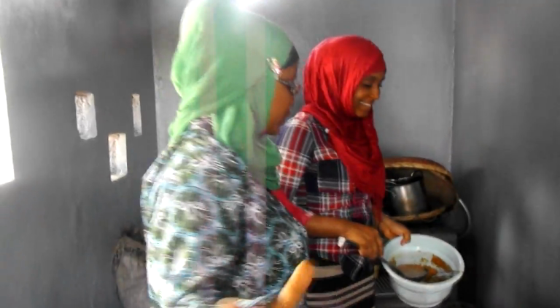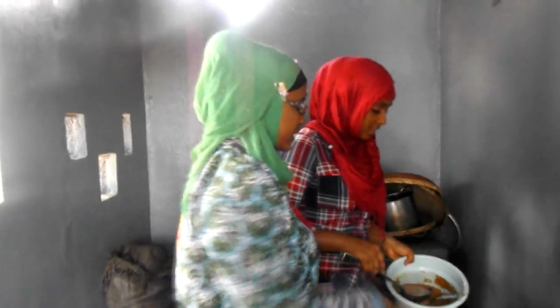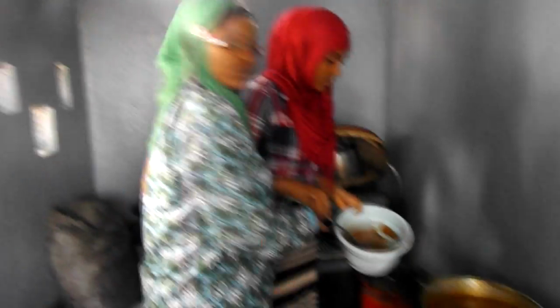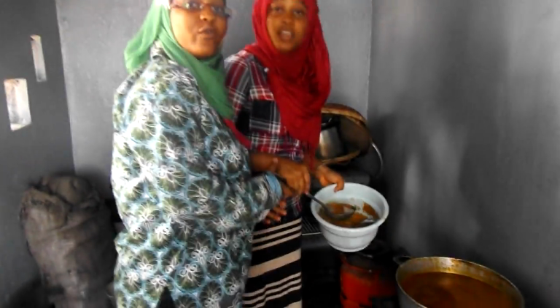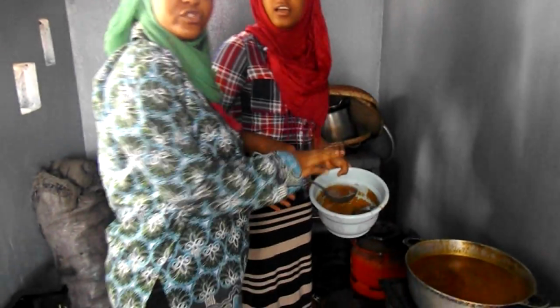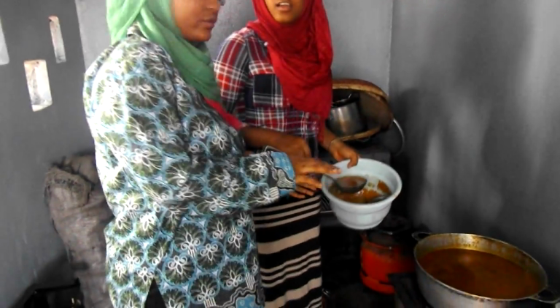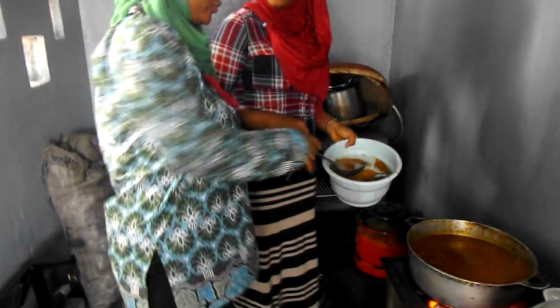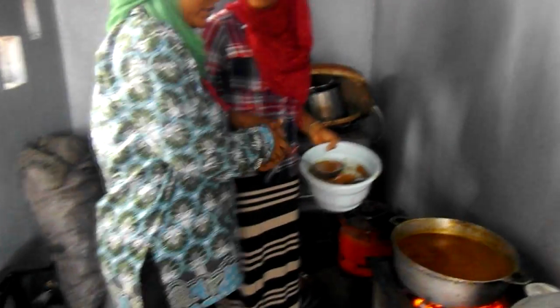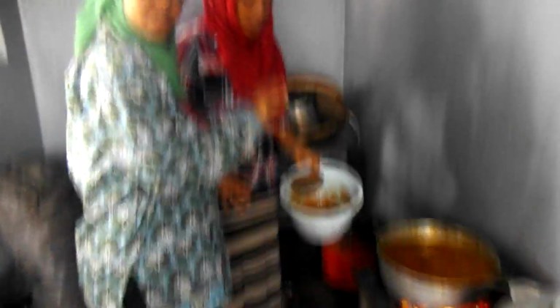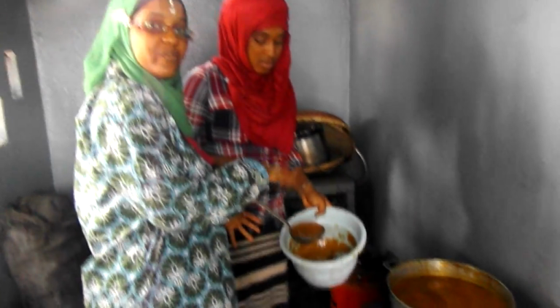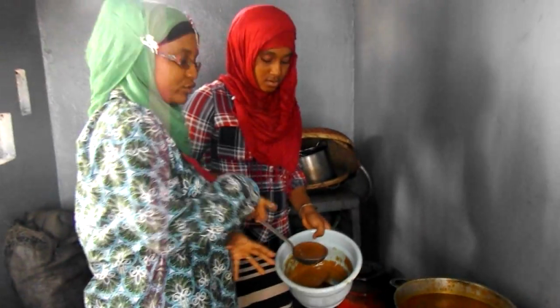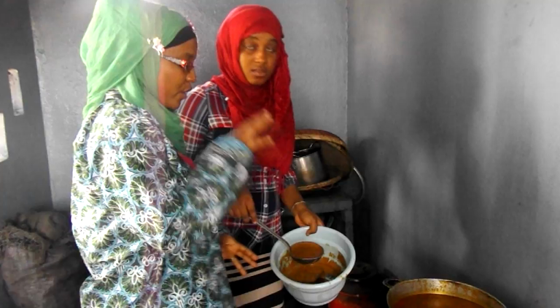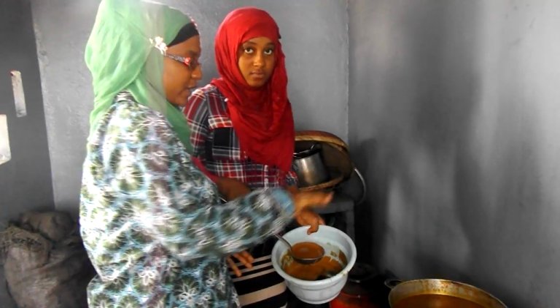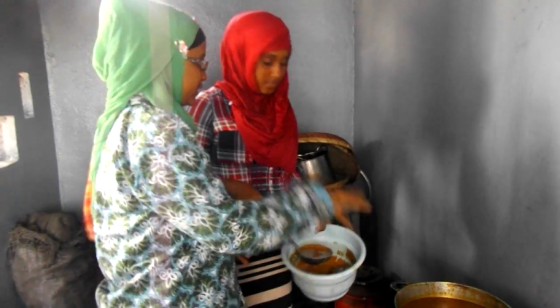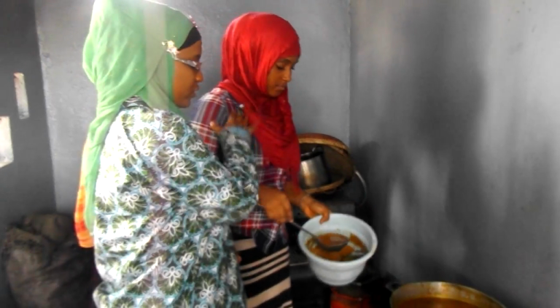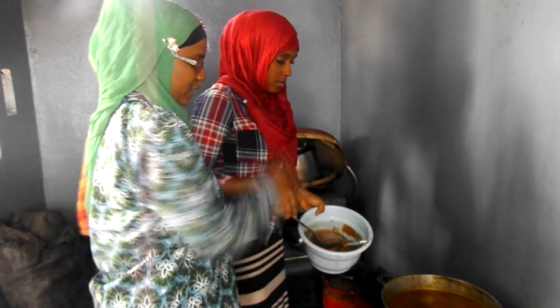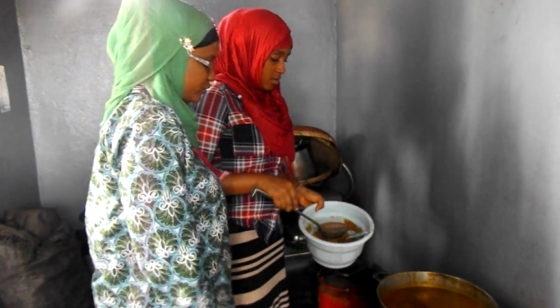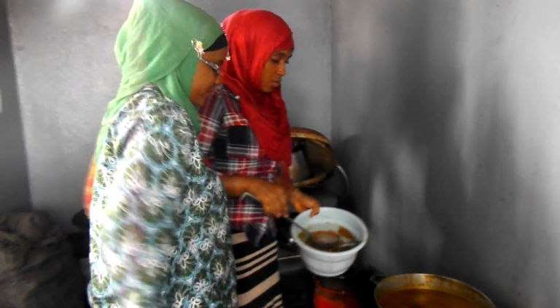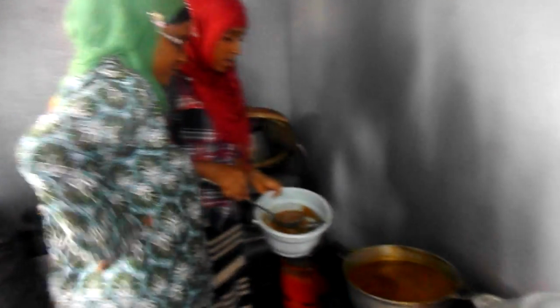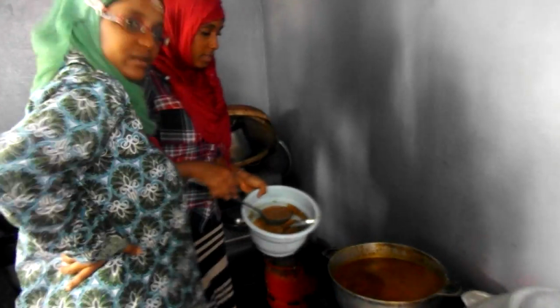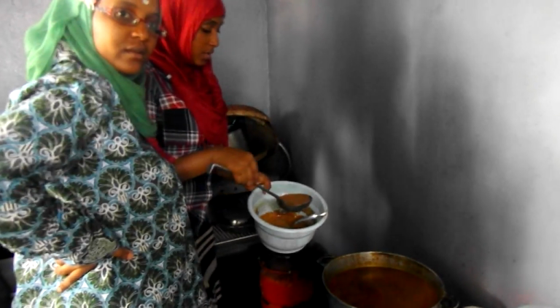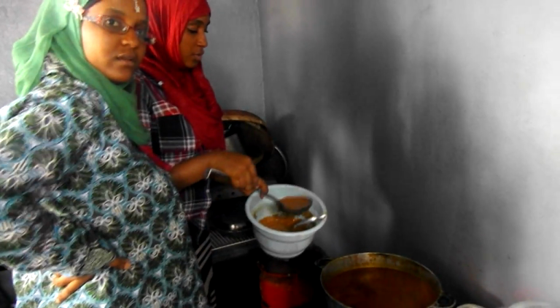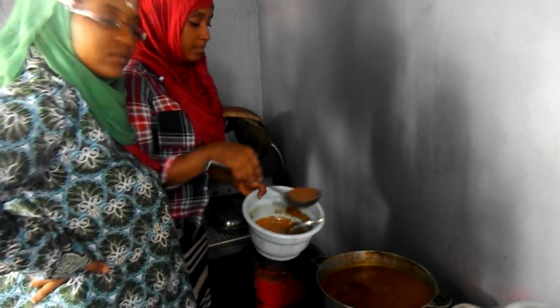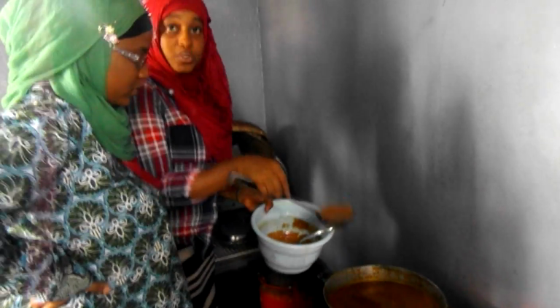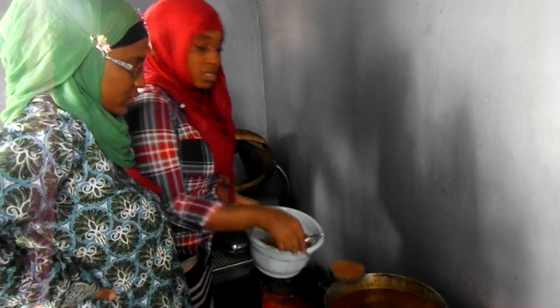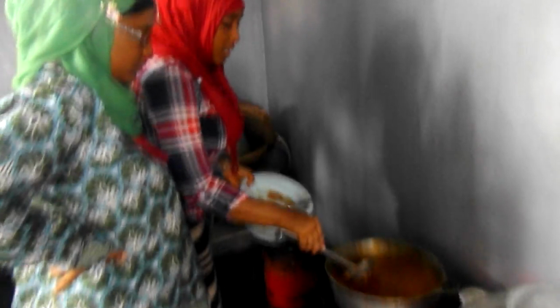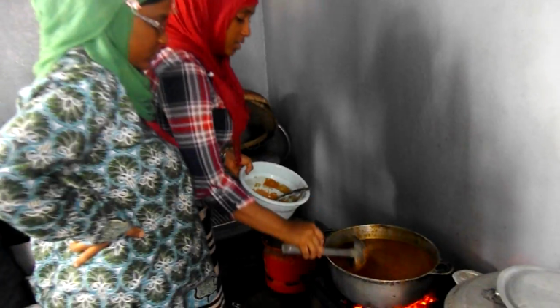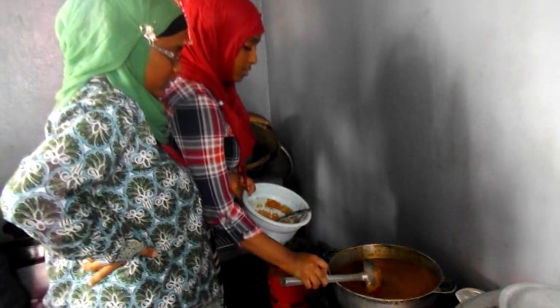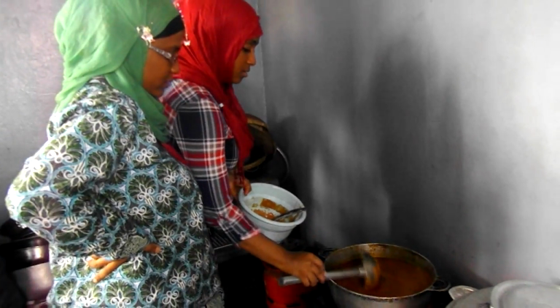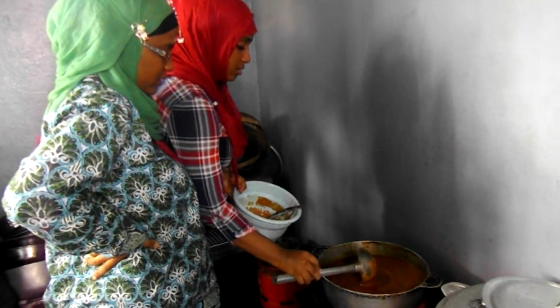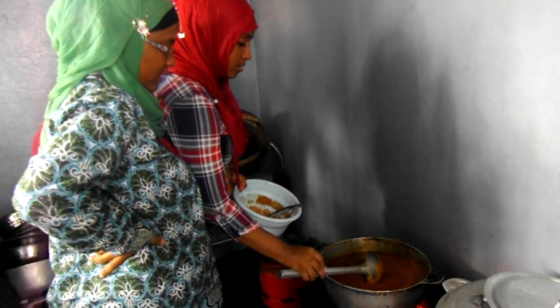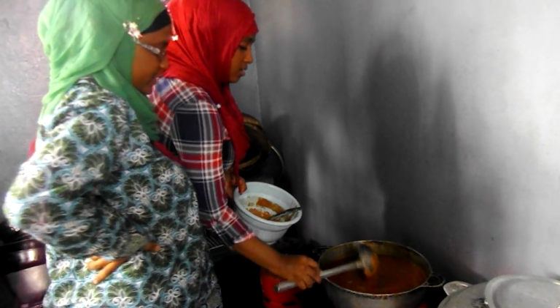We forgot to tell you that we will be adding a little bit of peanut butter. Next, we put some peanut butter in it and then mix it.